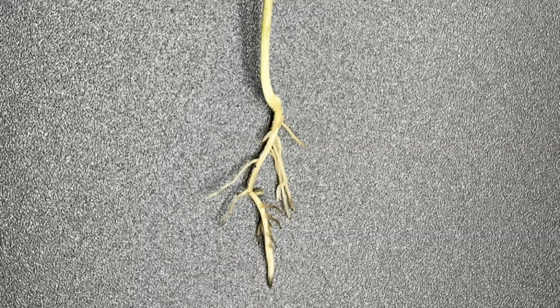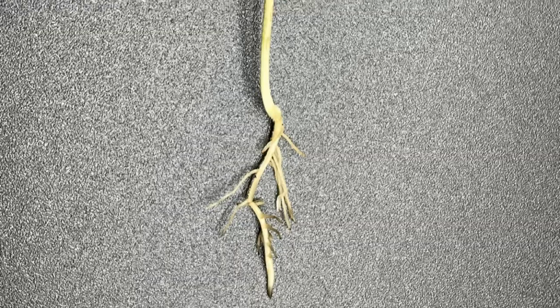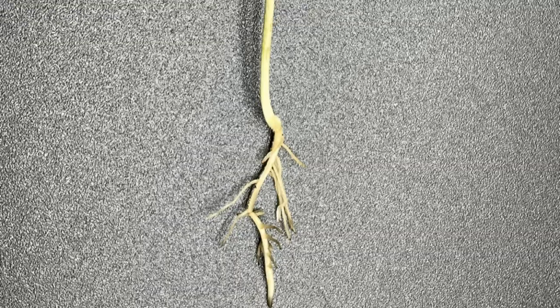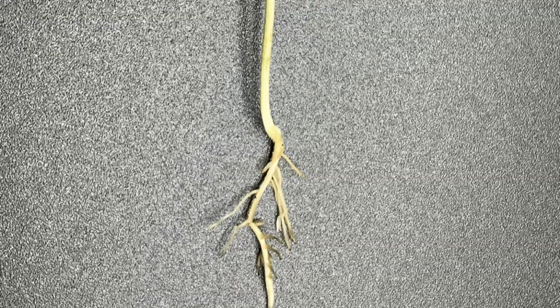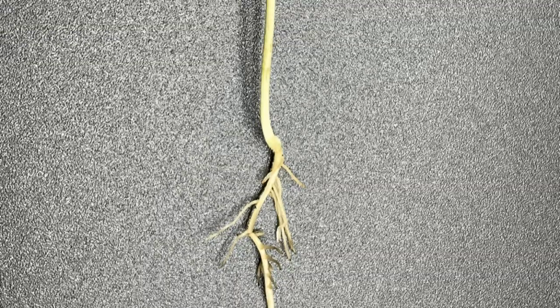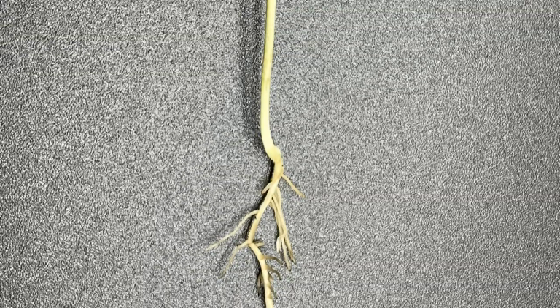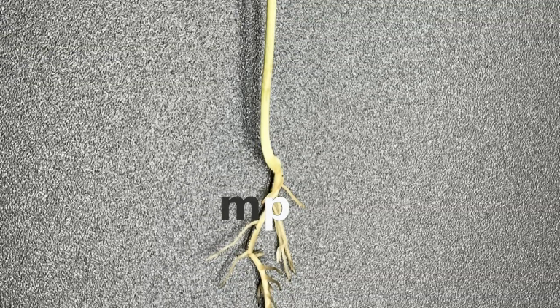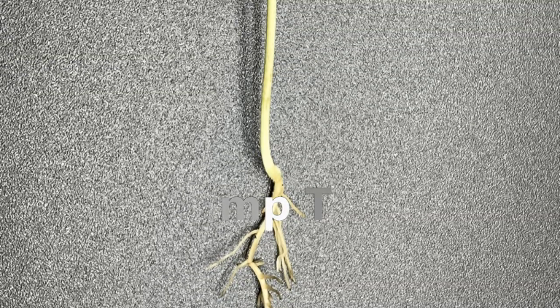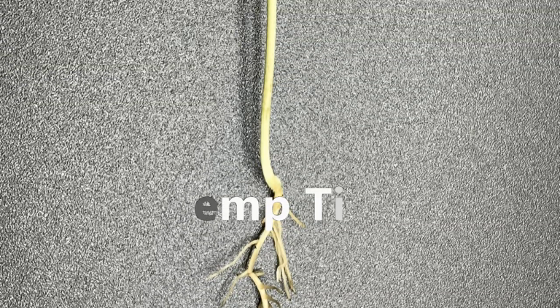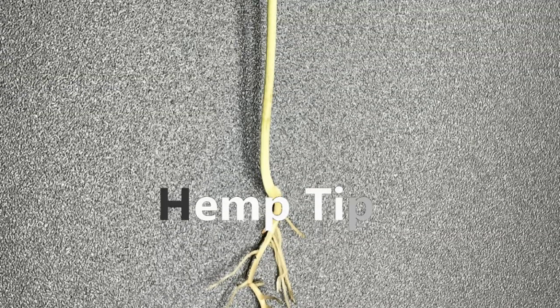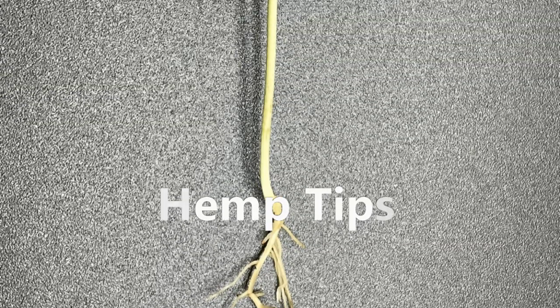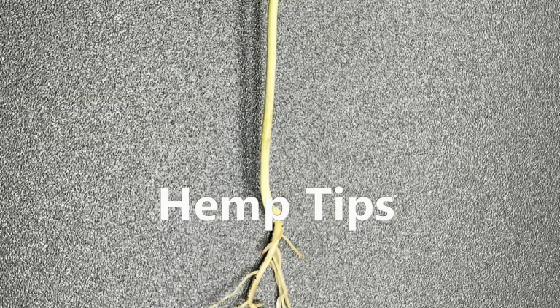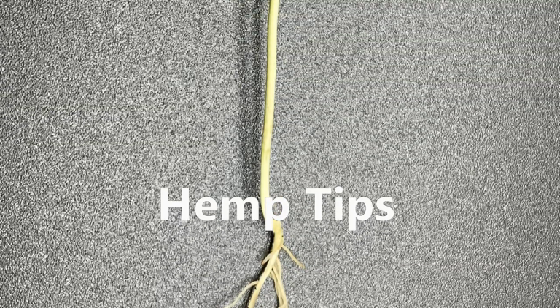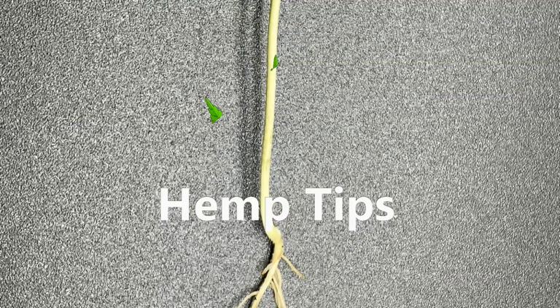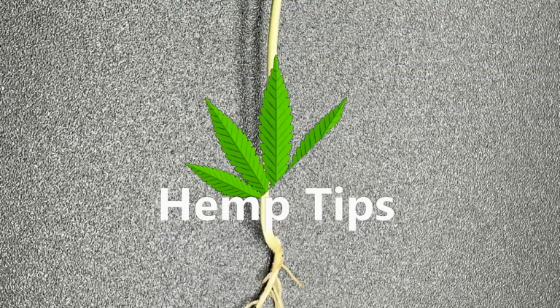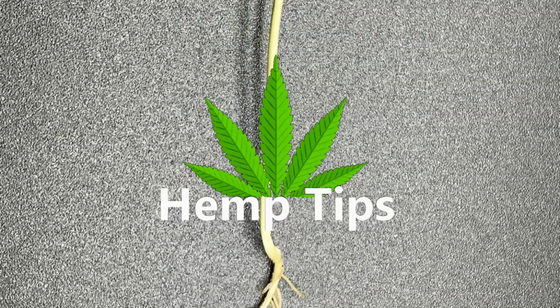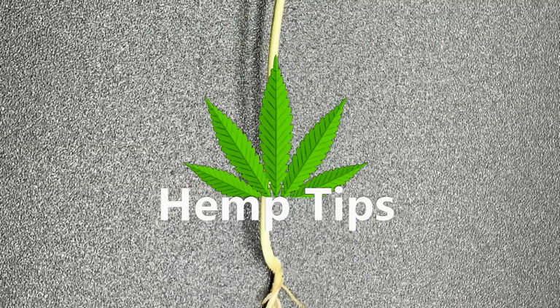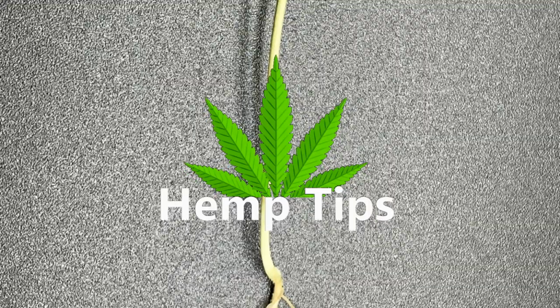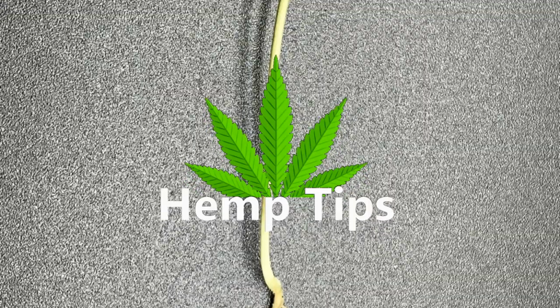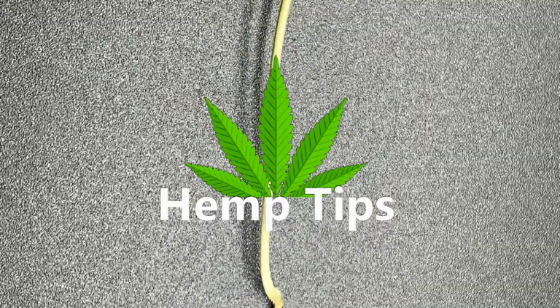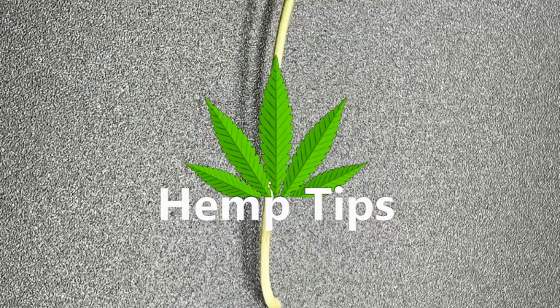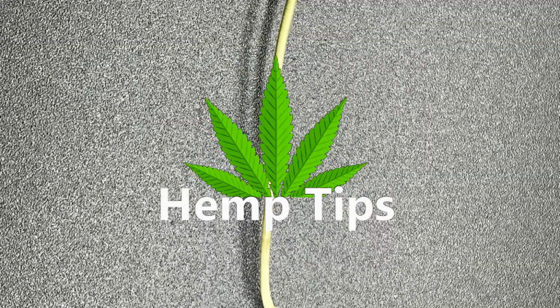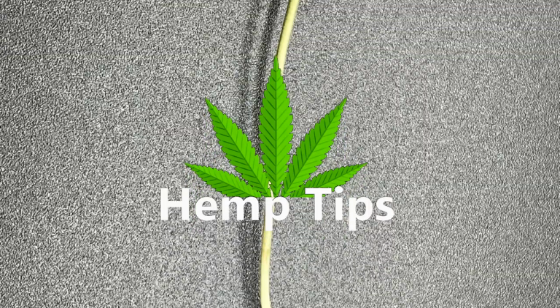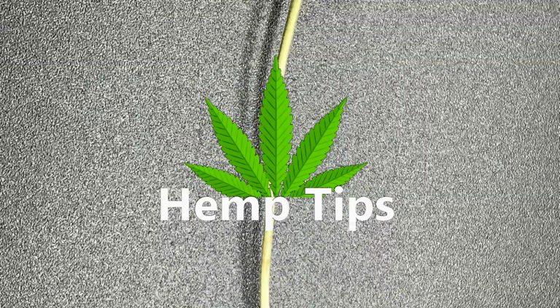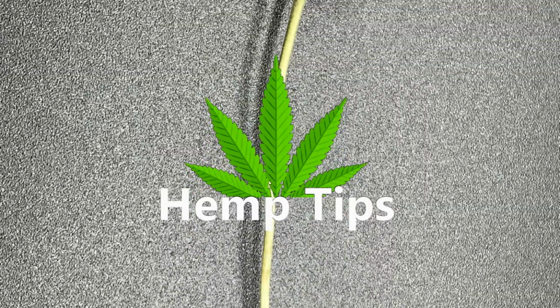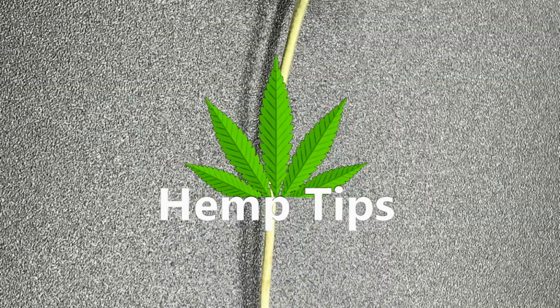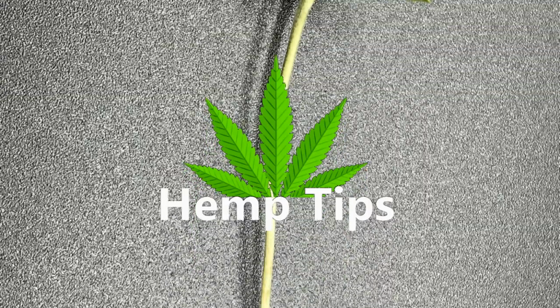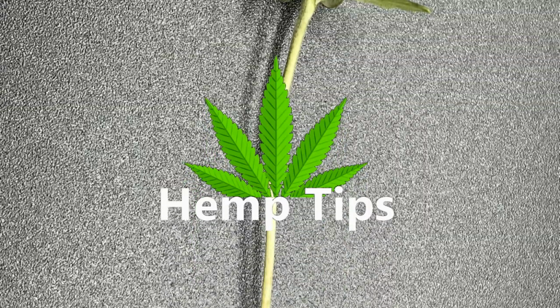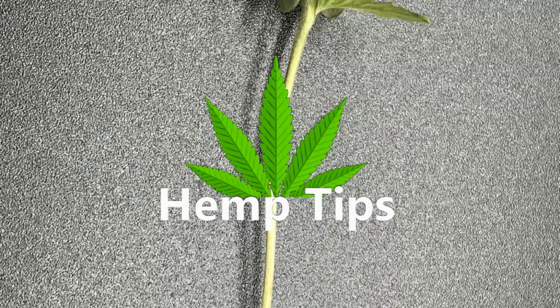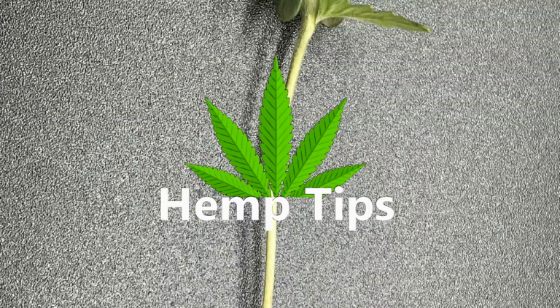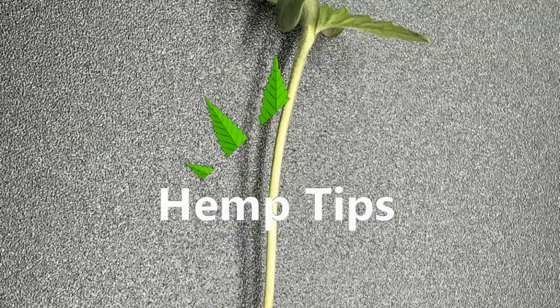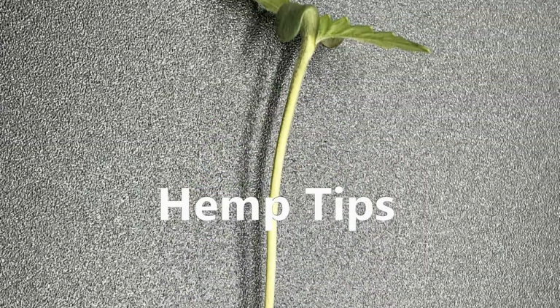Hey everyone, and welcome to another Hemp Tips. Today, we'll be explaining how to prevent your seedlings from damping off.